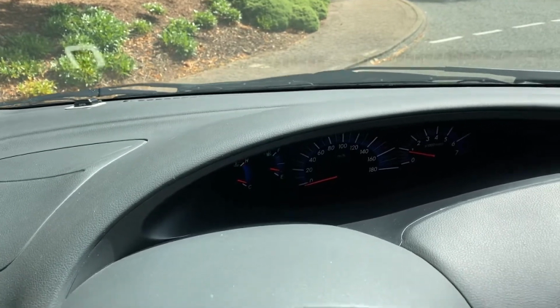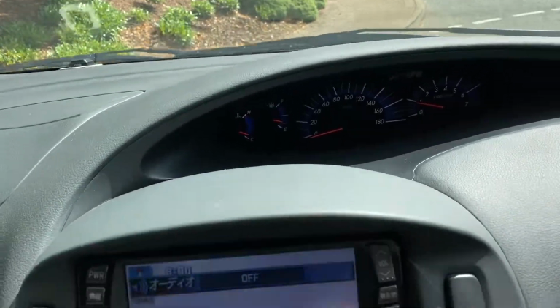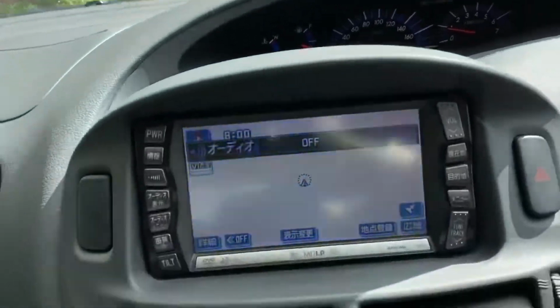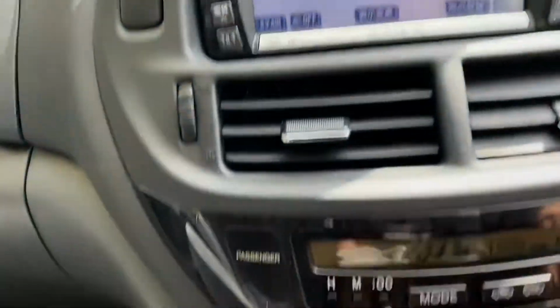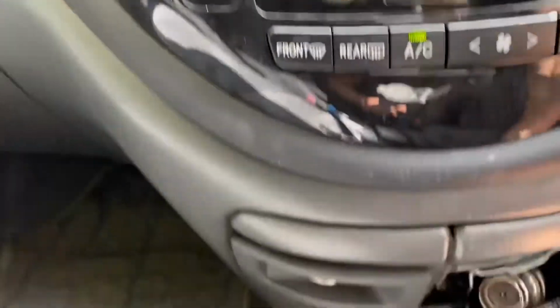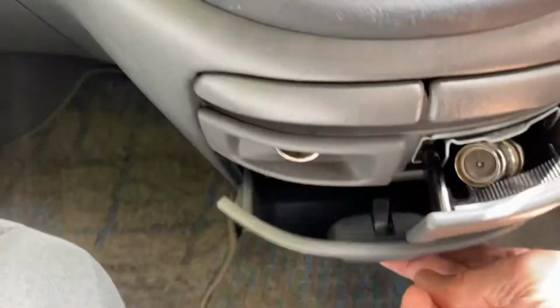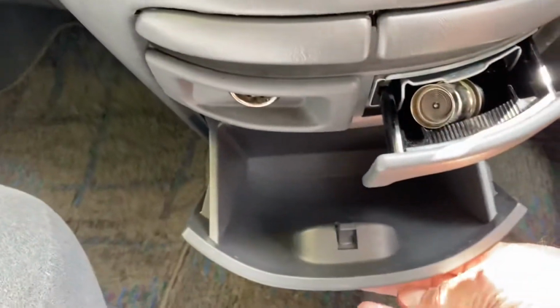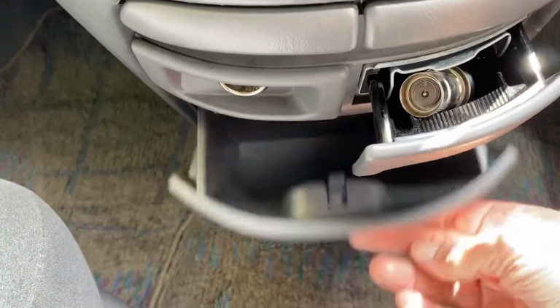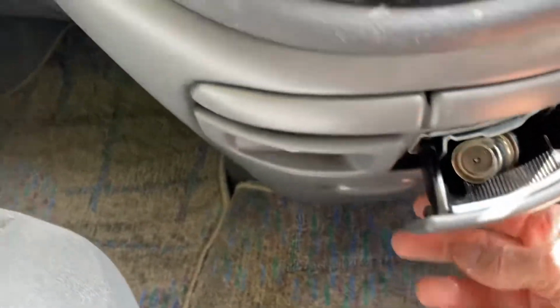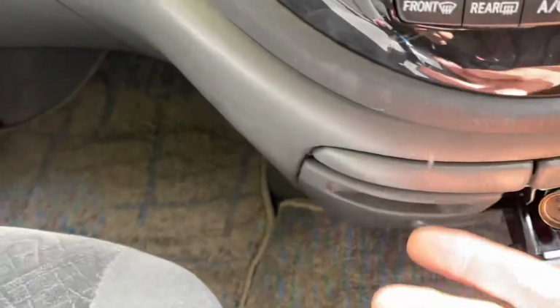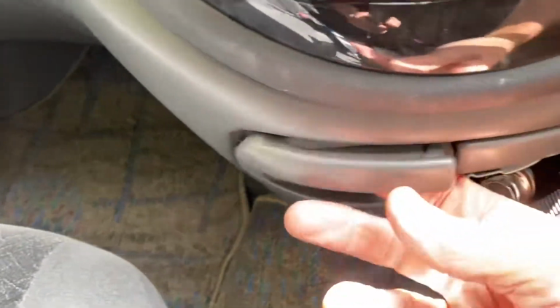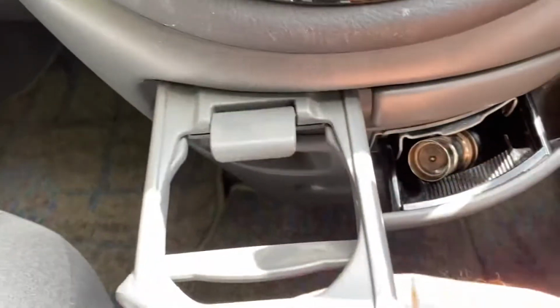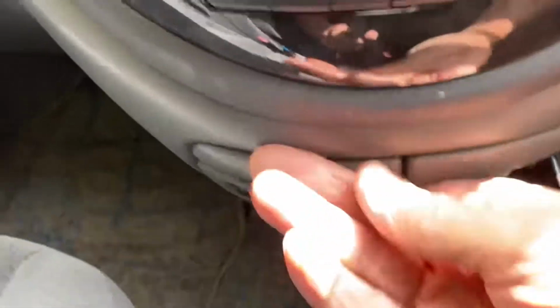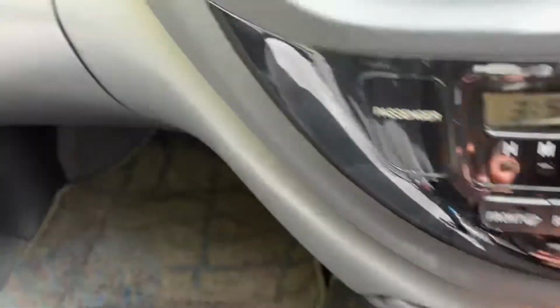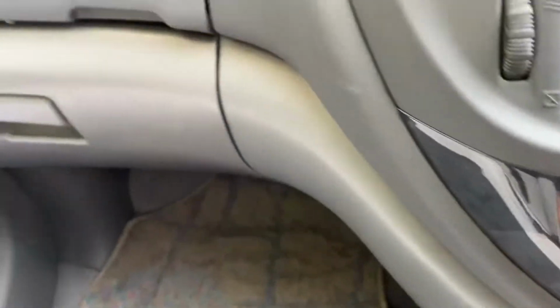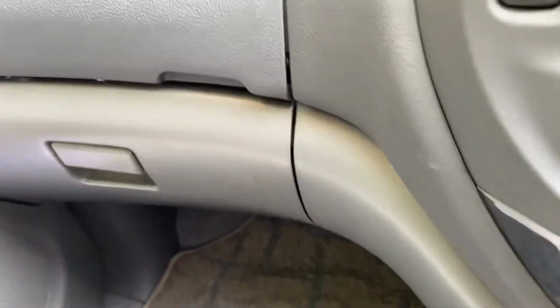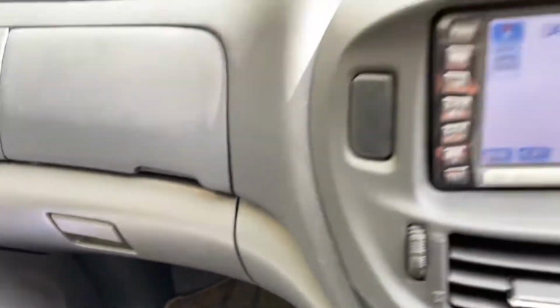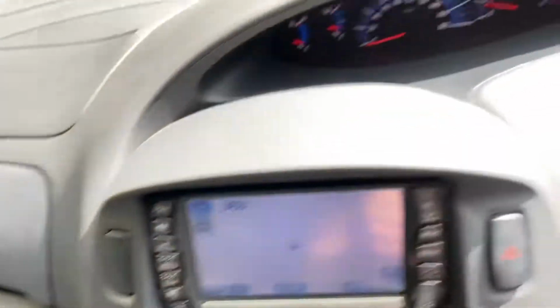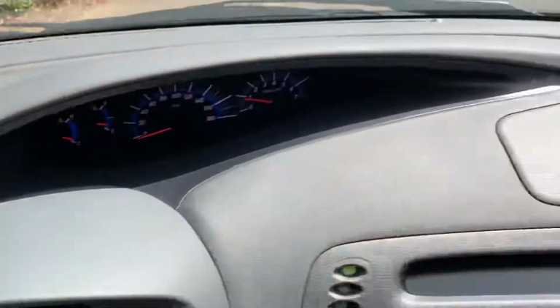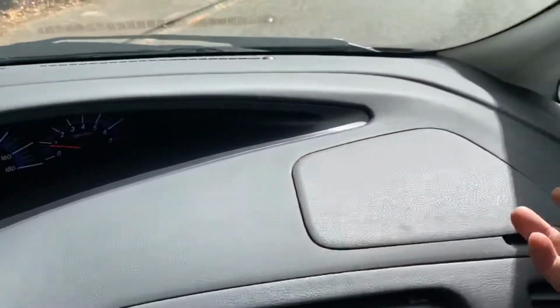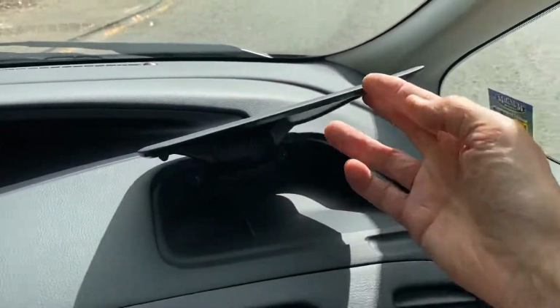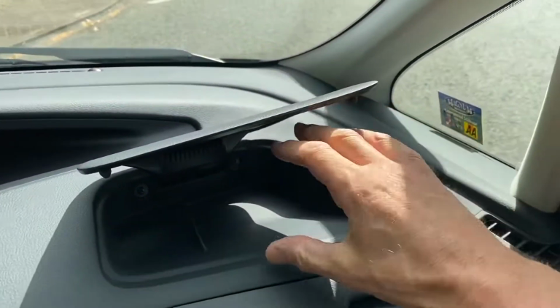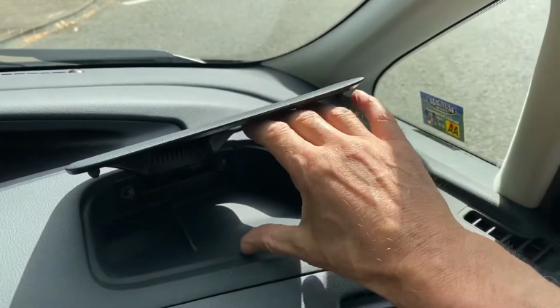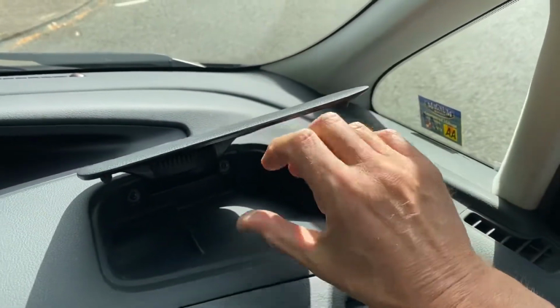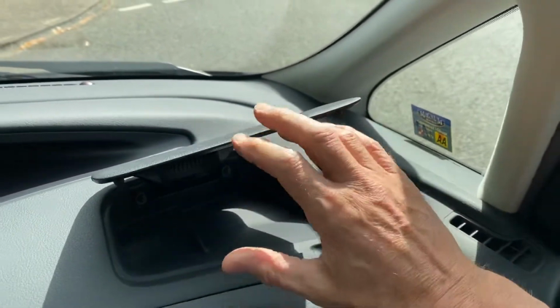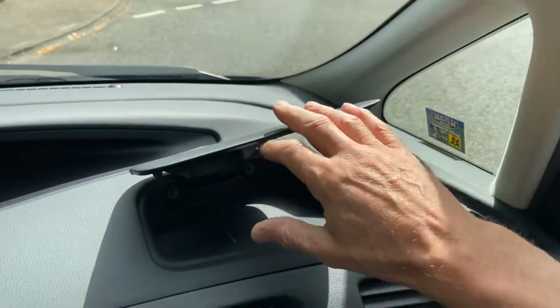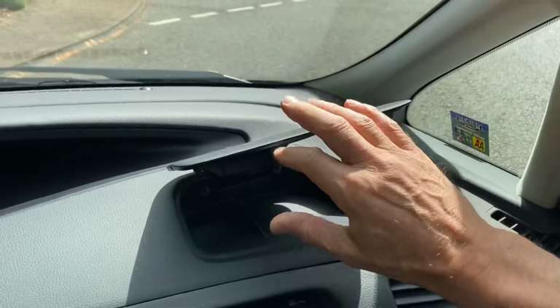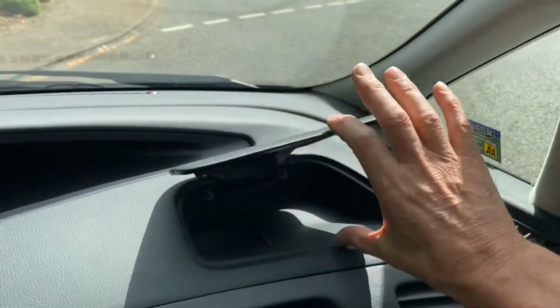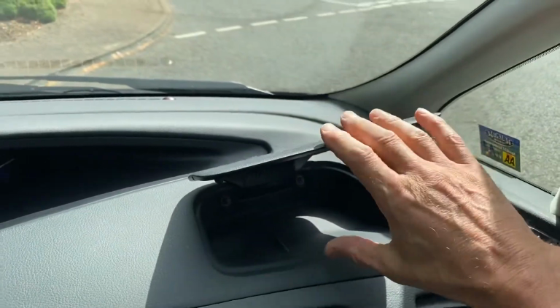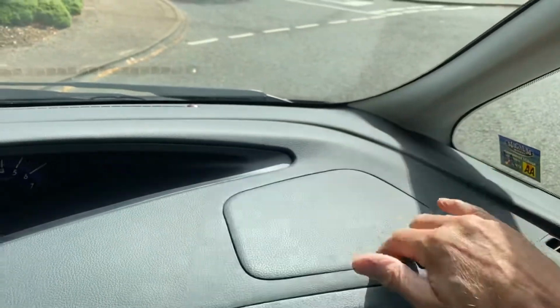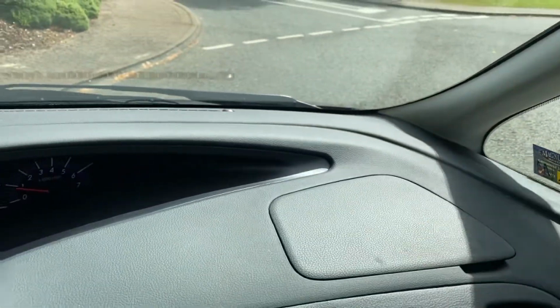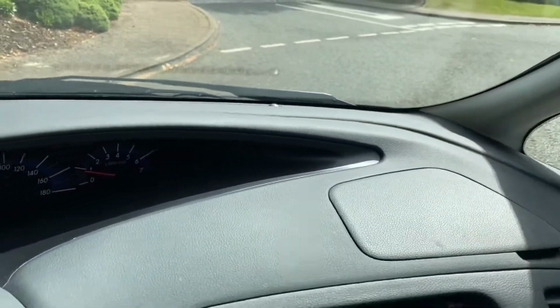Lots of storage boxes on these. There's a dustbin there, cup holders, glove boxes there. I tend to normally put my phone in there shielded by the sun. Quite cool.